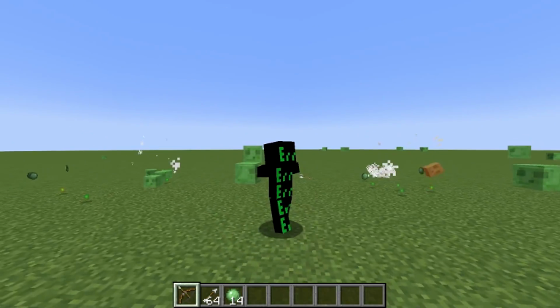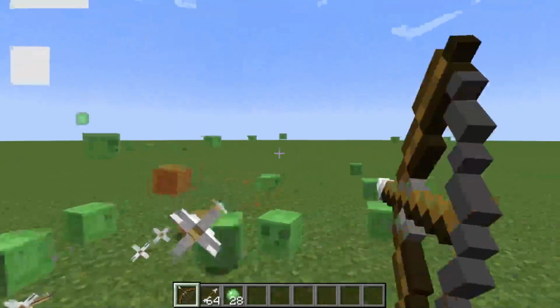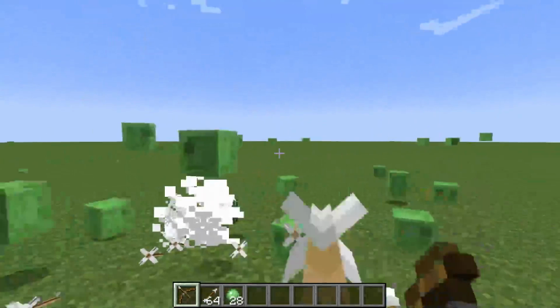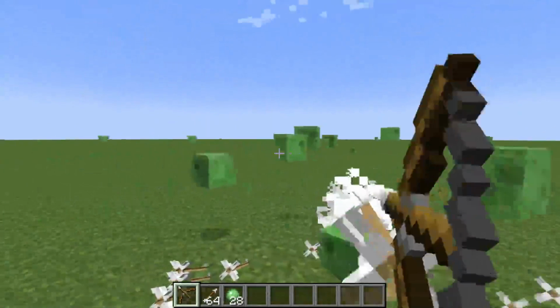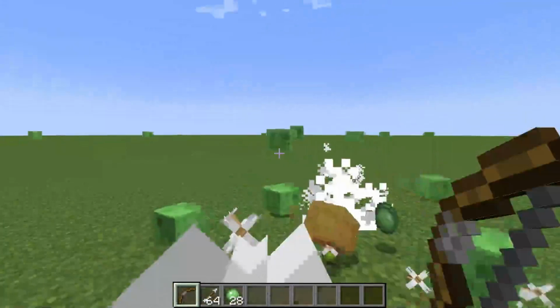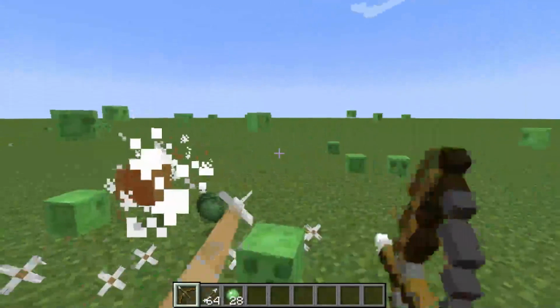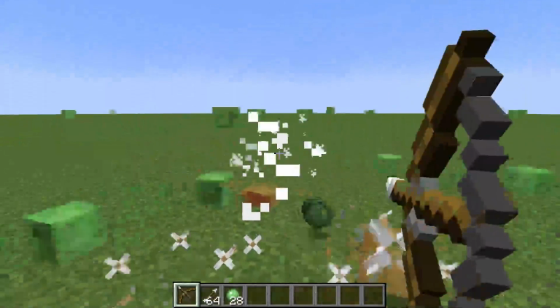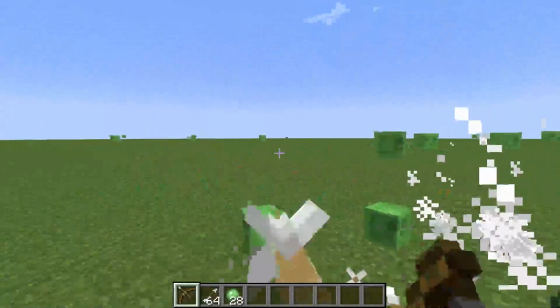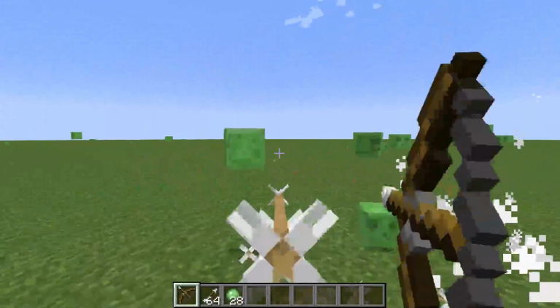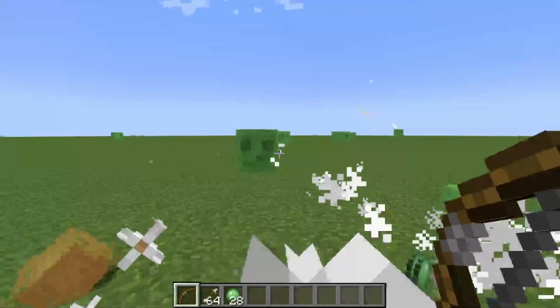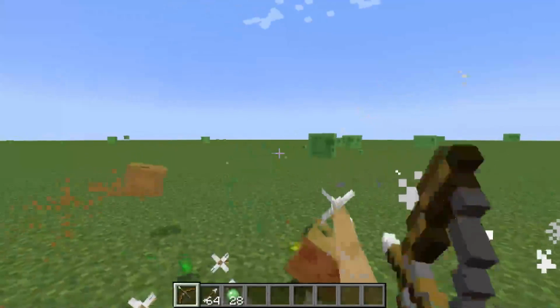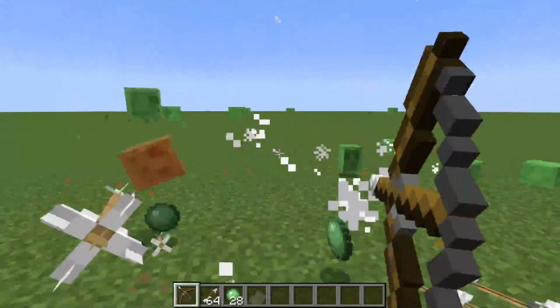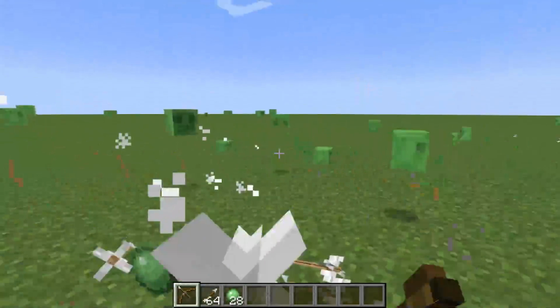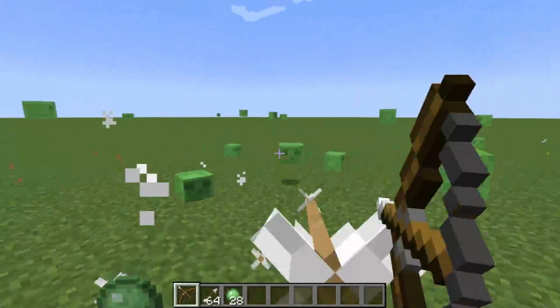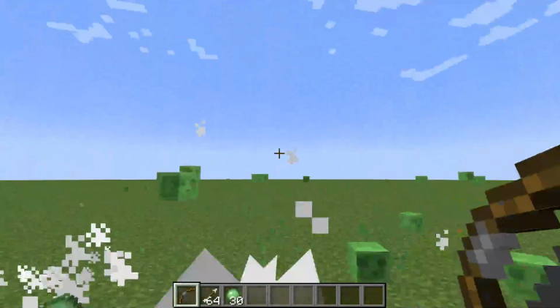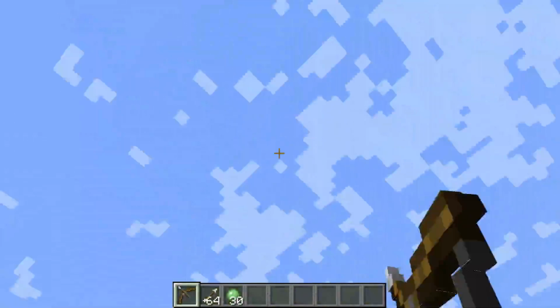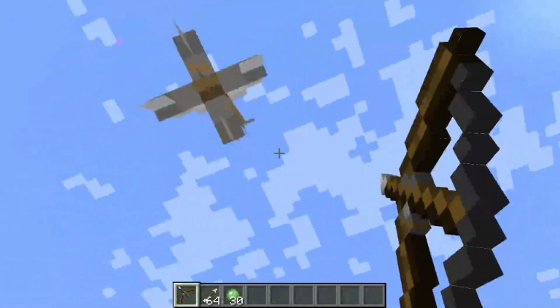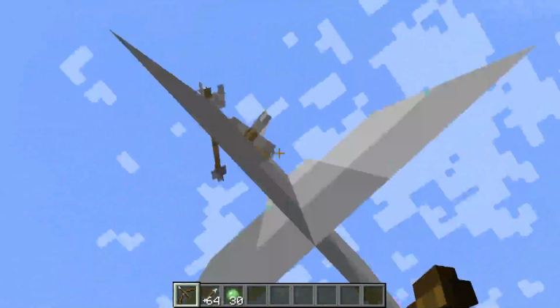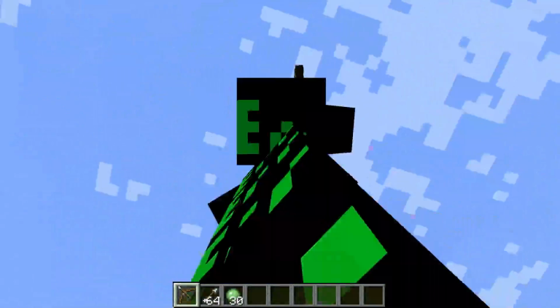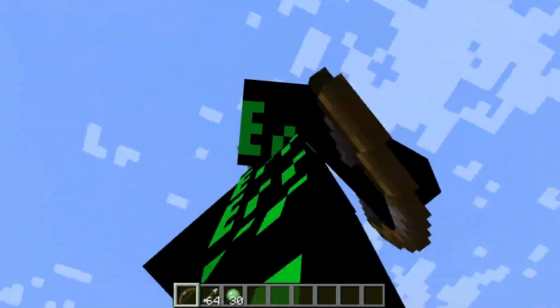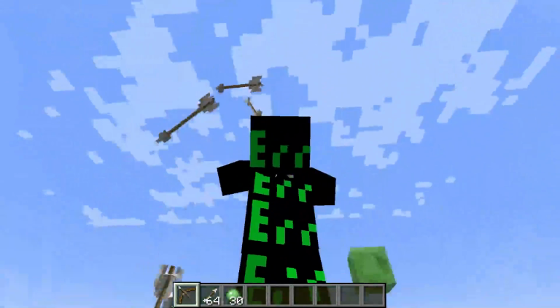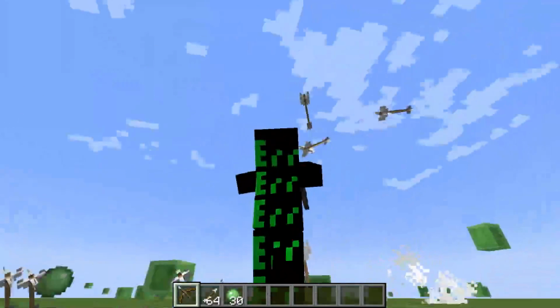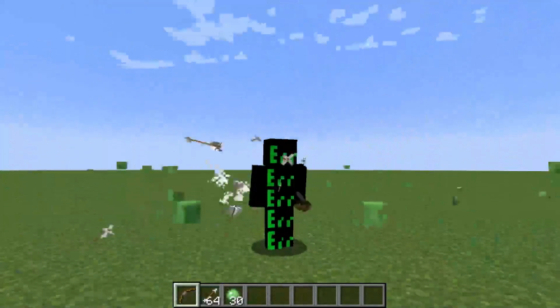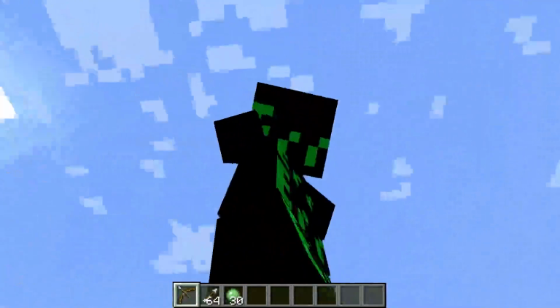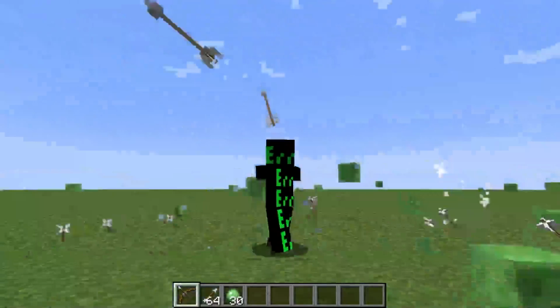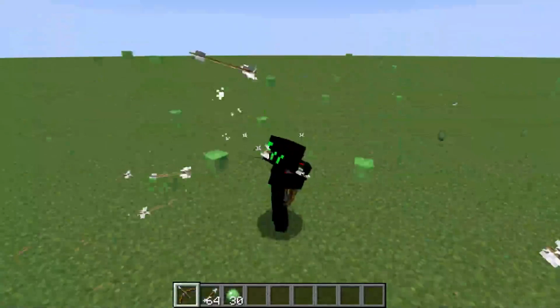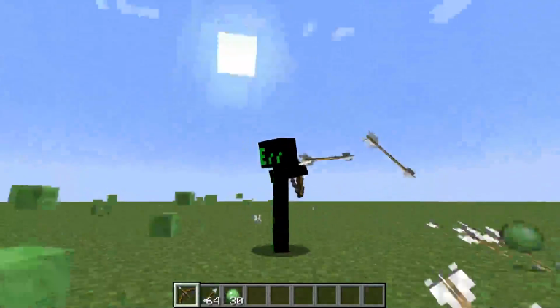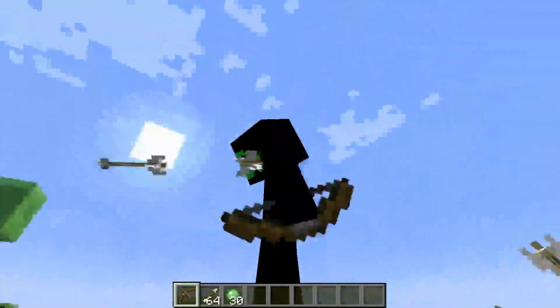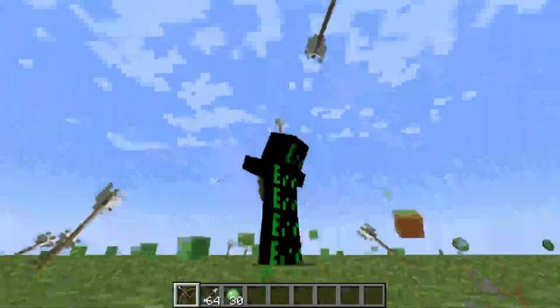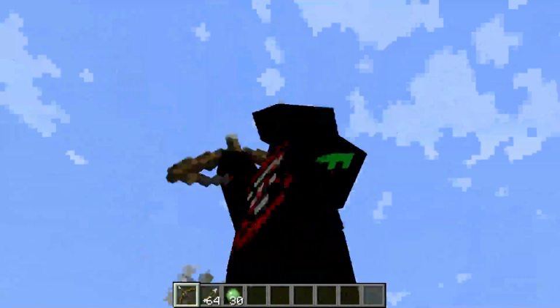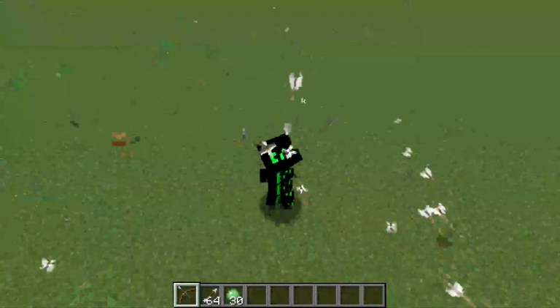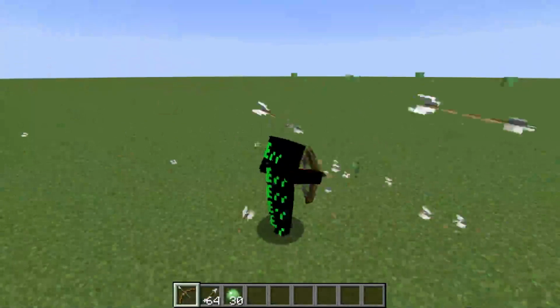Bow Spam relentlessly shoots your bow, although you can adjust the arrow's range at the cost of fire rate. Ensure you equip a bow and arrow, as this doesn't work with crossbows.